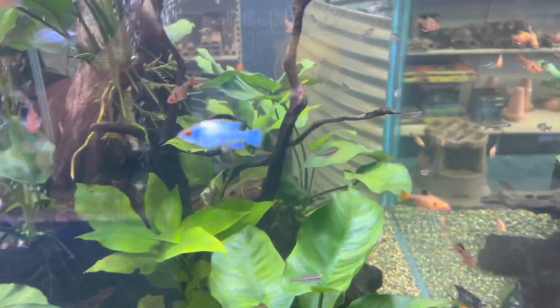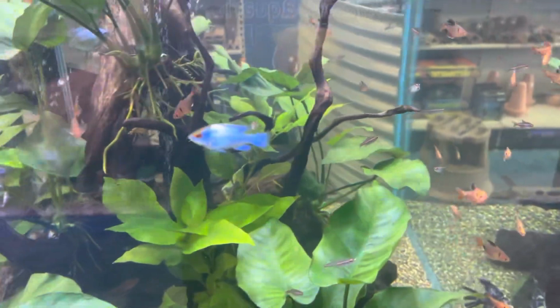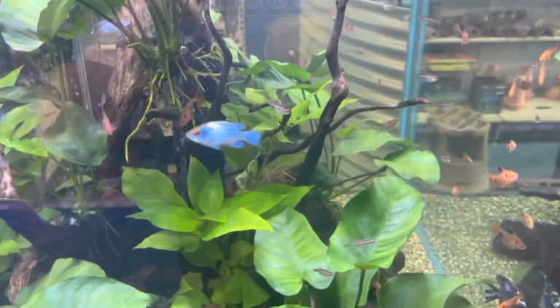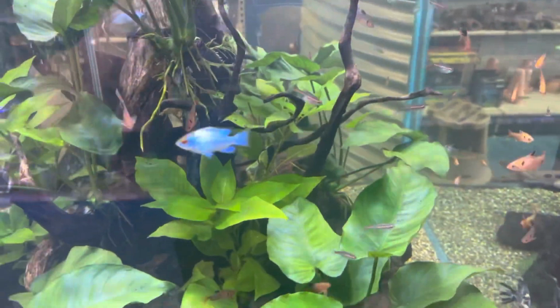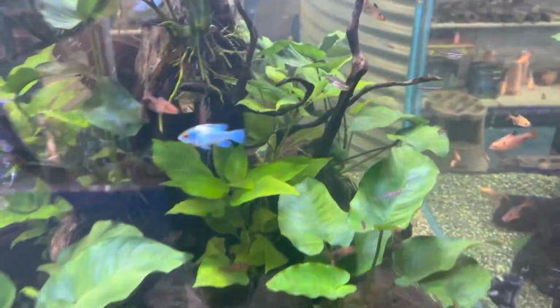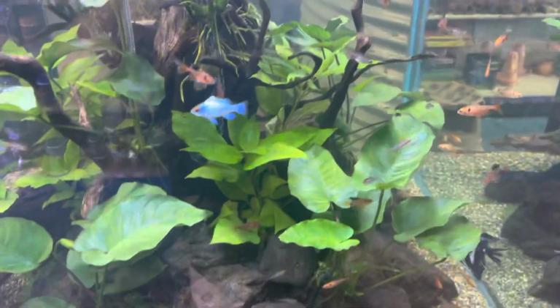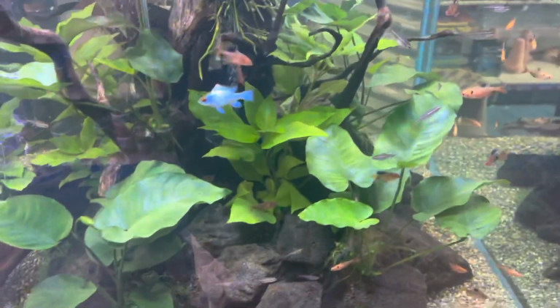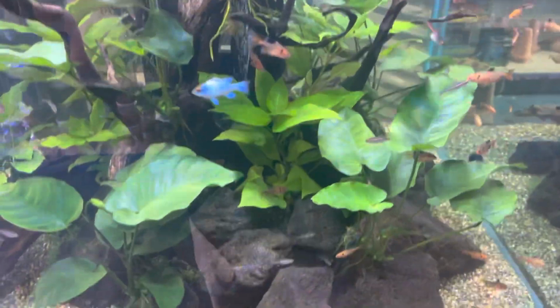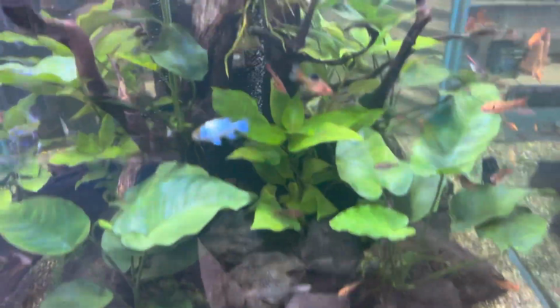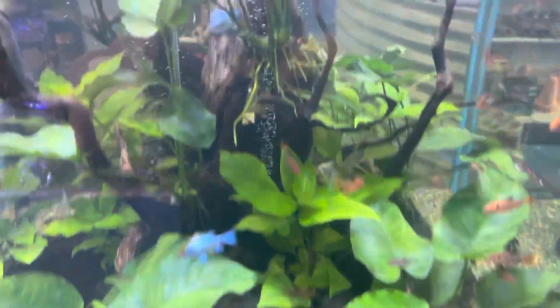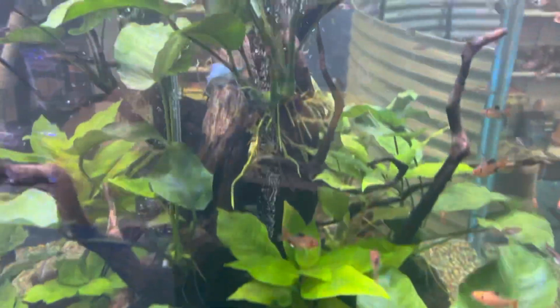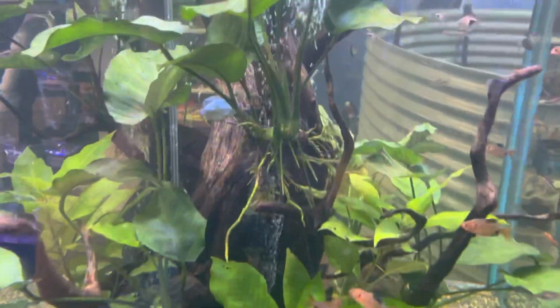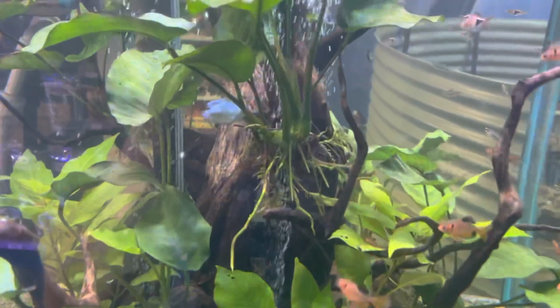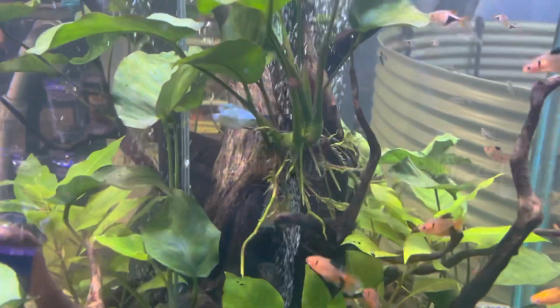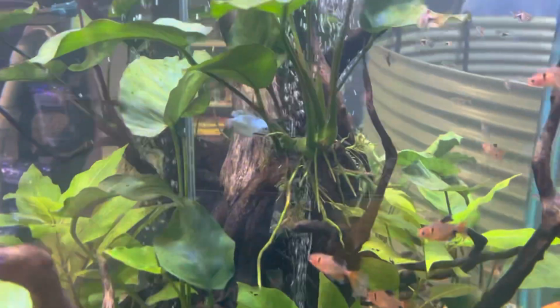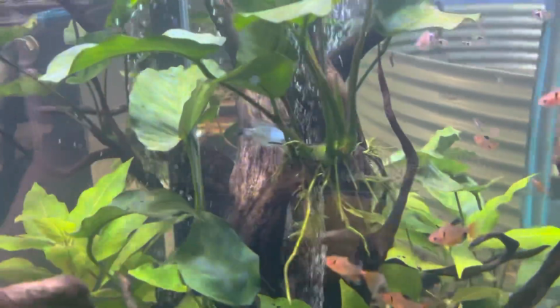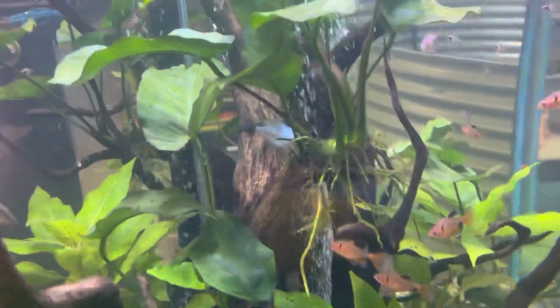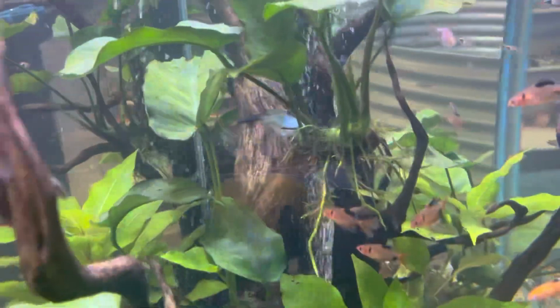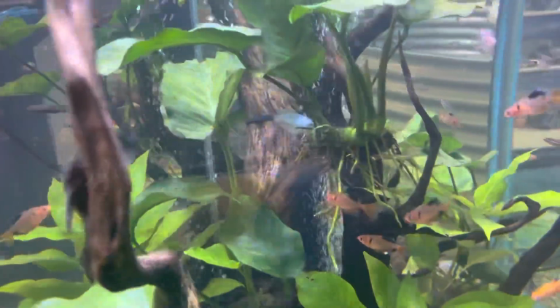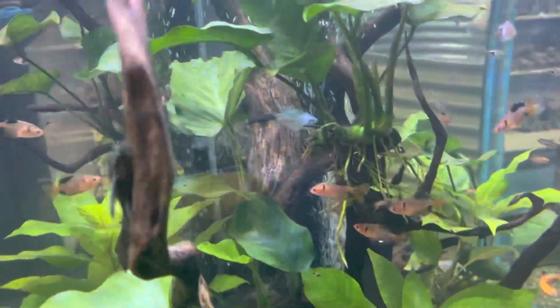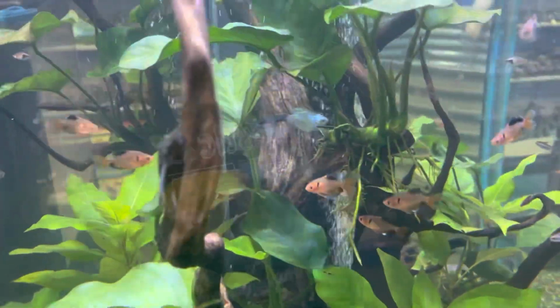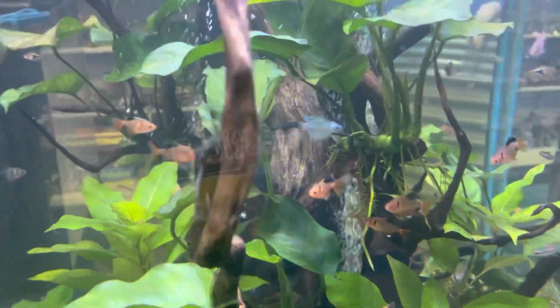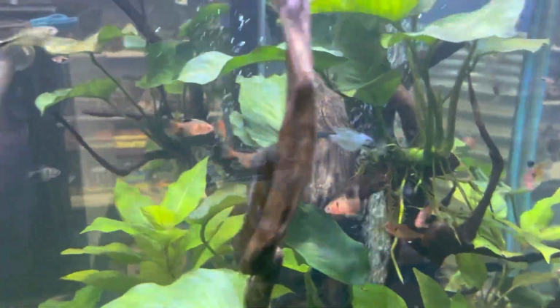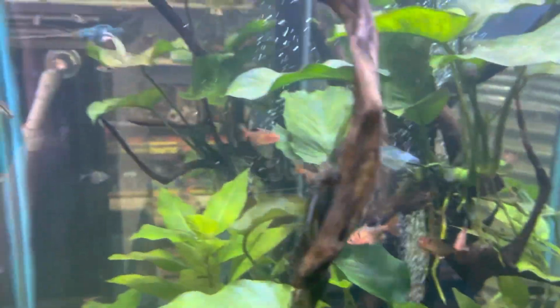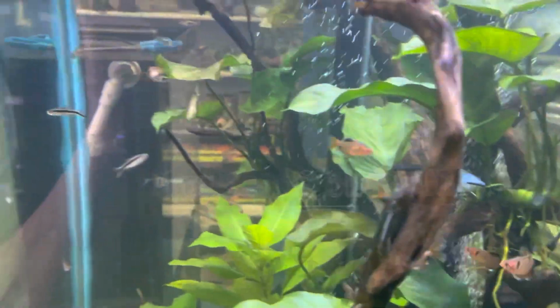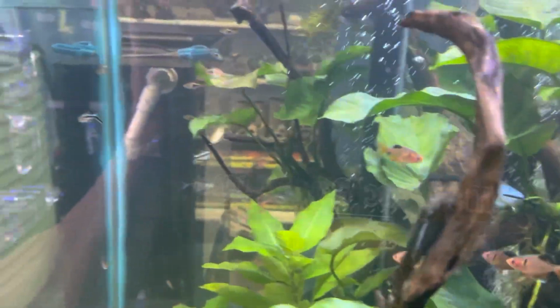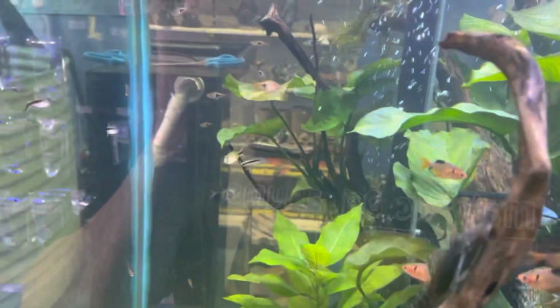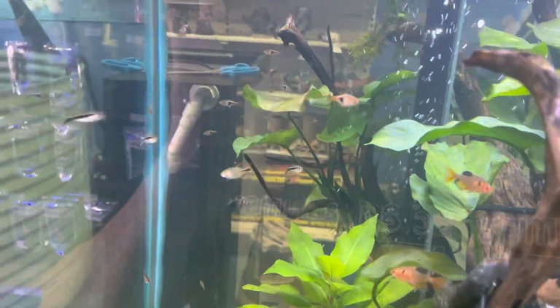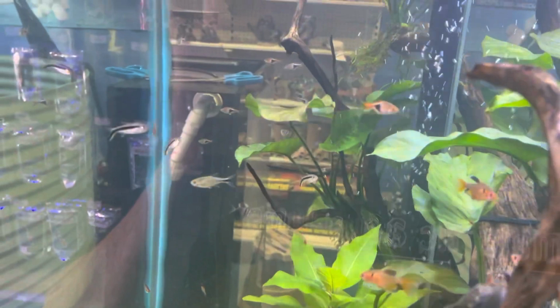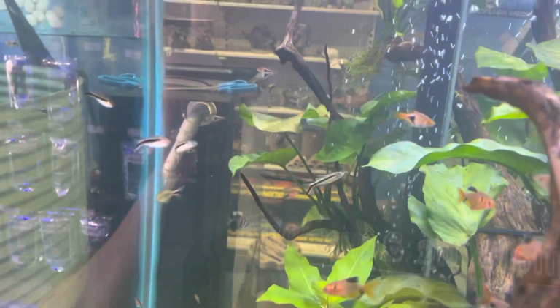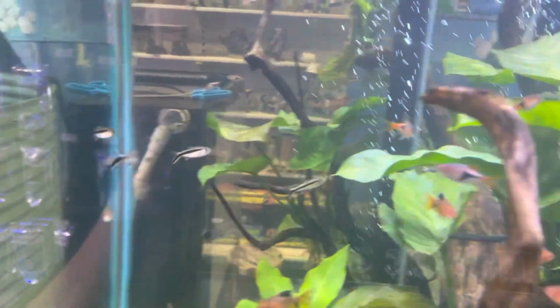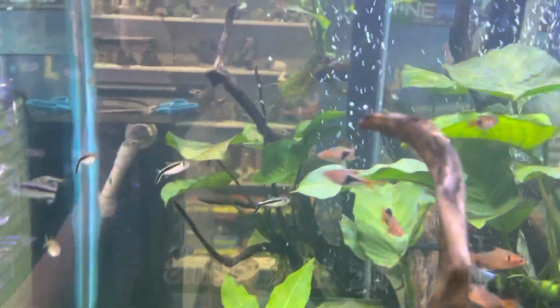Anyway, give us your opinion. Do you keep acidic water or alkaline water? Have you kept alkaline fish in acidic water? What's your opinion? What's your experience?